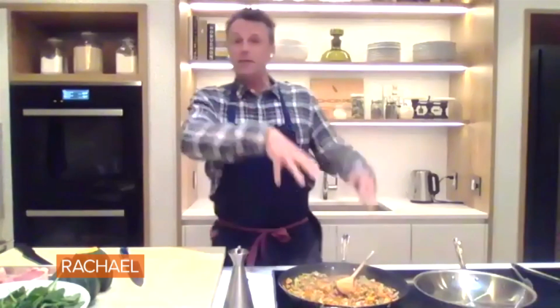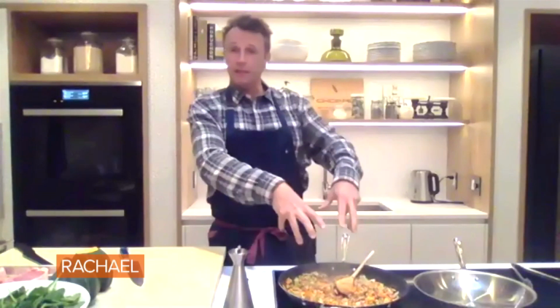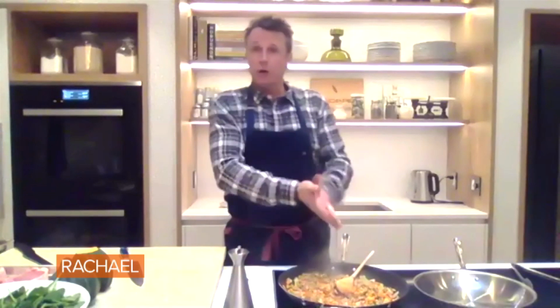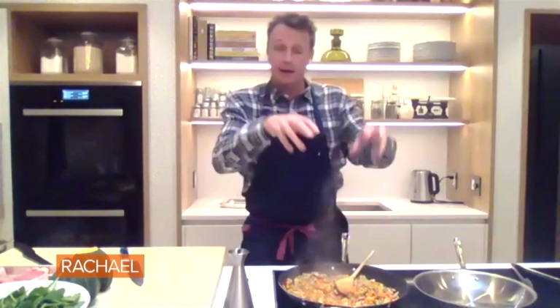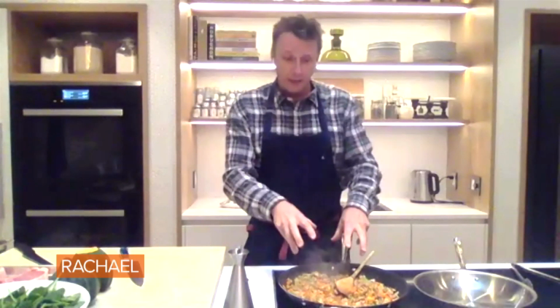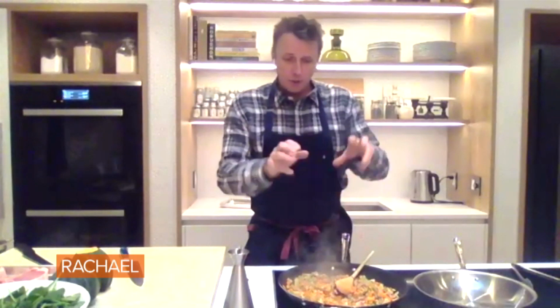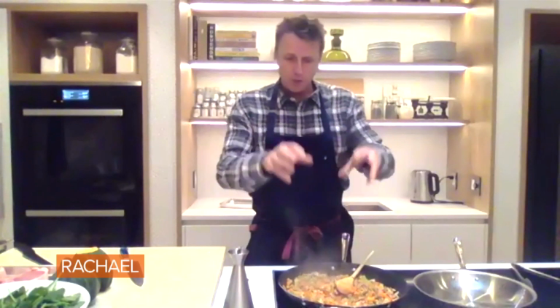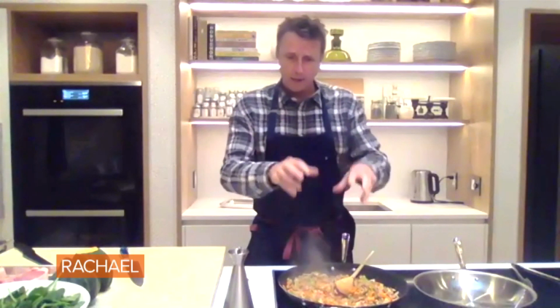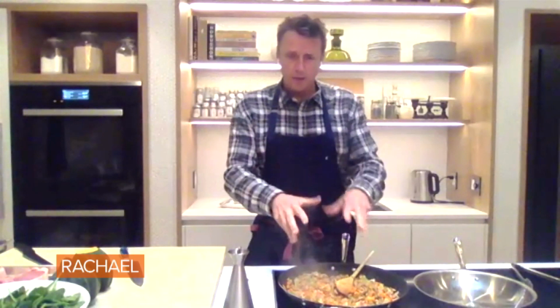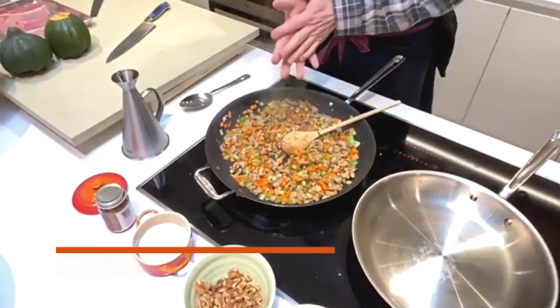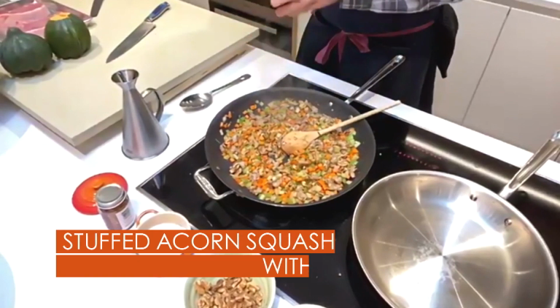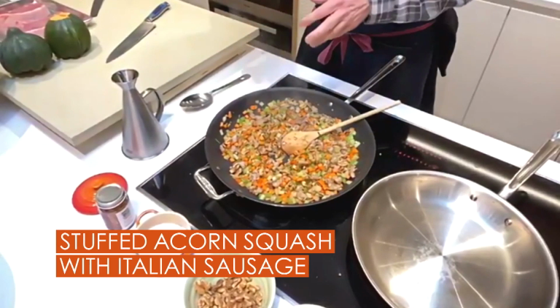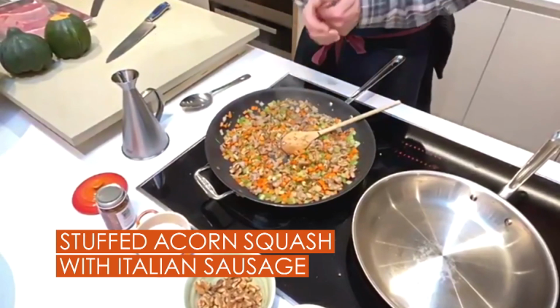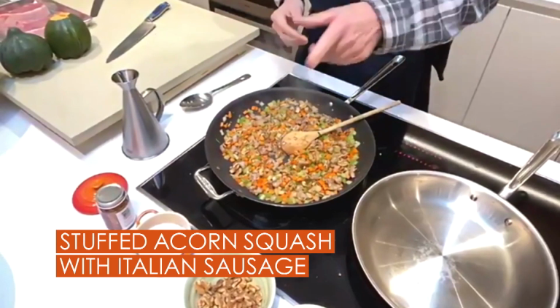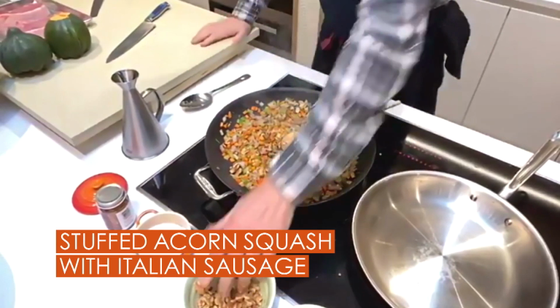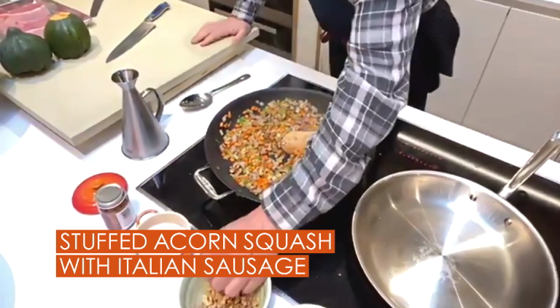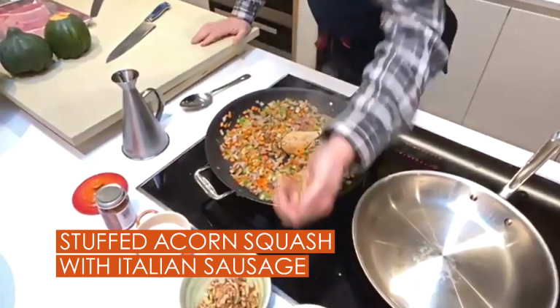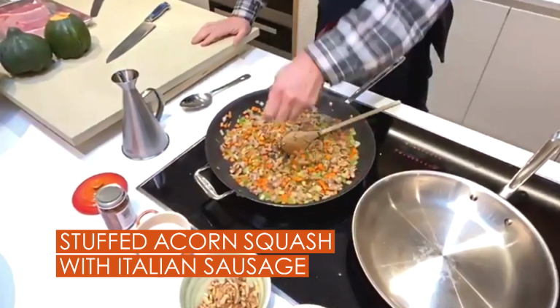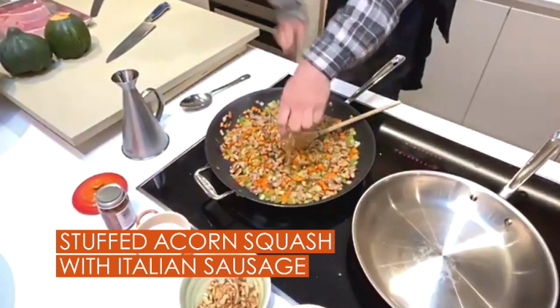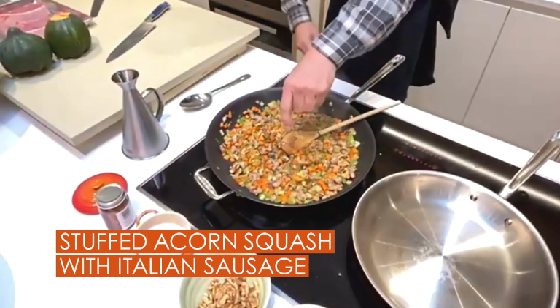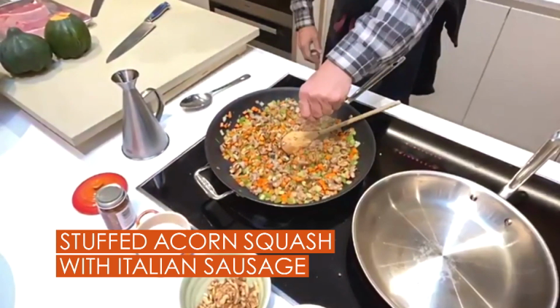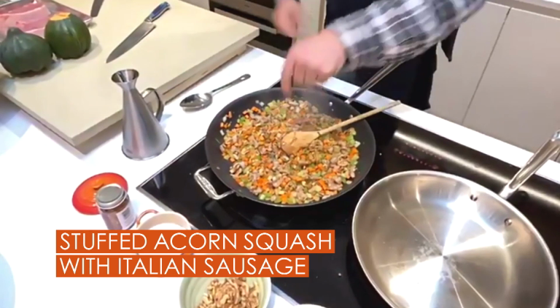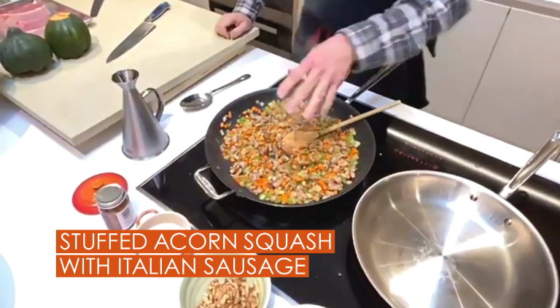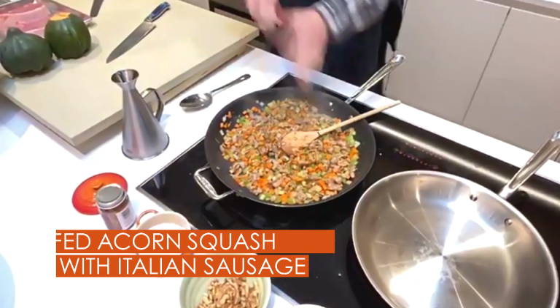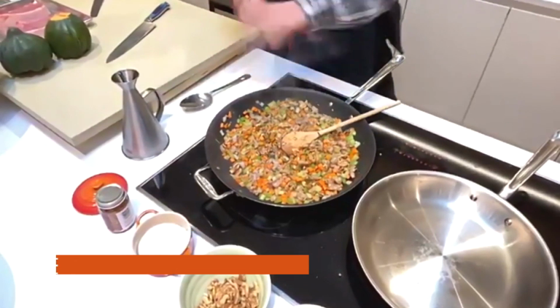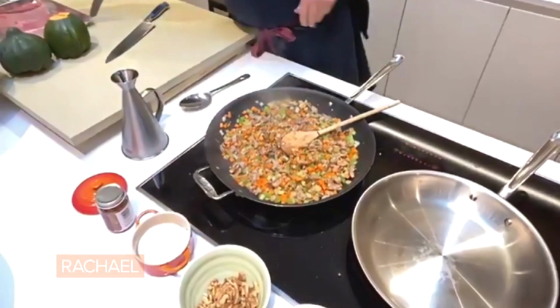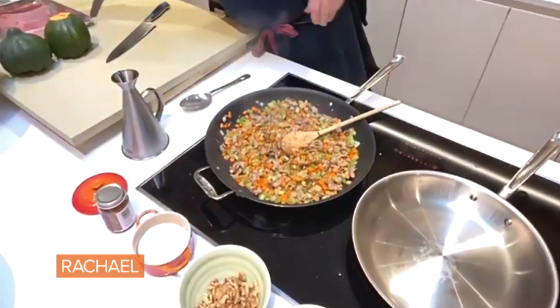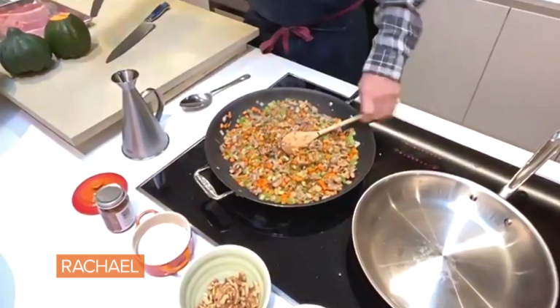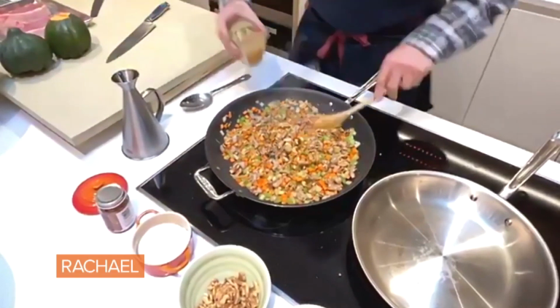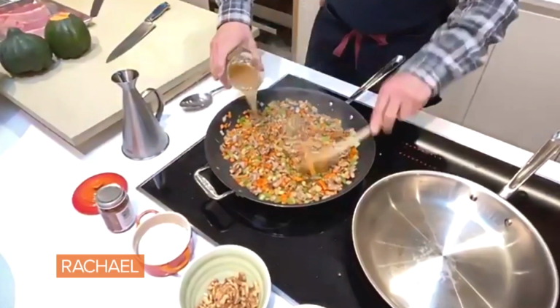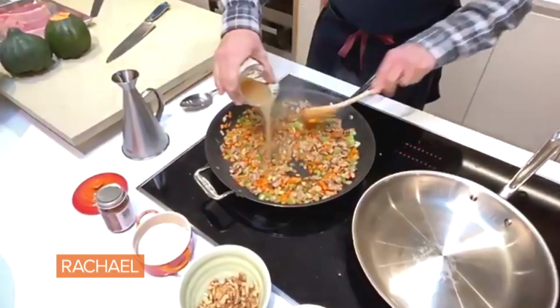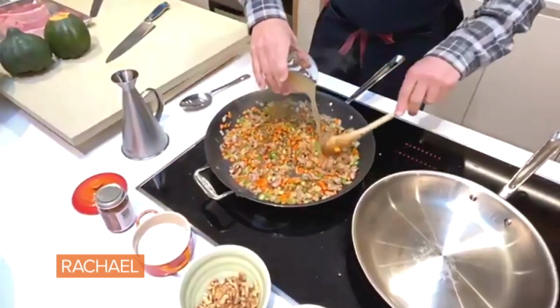My stuffing is still going here. I've got my sausage, my carrots, my onions, my celery, a little bit of sage. Now I've crushed some walnuts to put in there — I even dropped some on the floor. I'm gonna deglaze with a little bit of chicken stock and let that cook down.